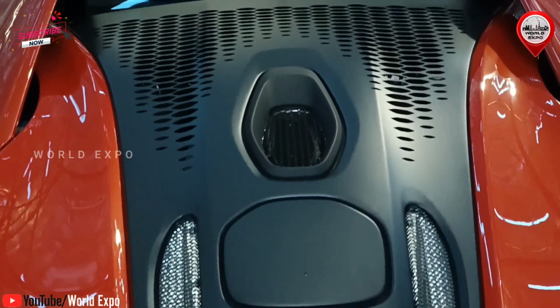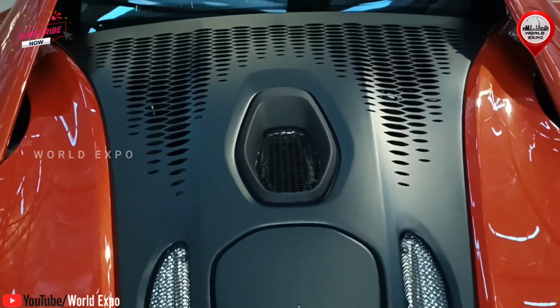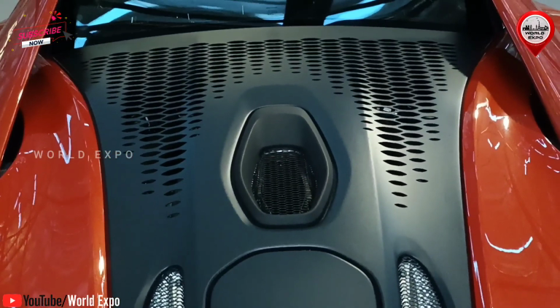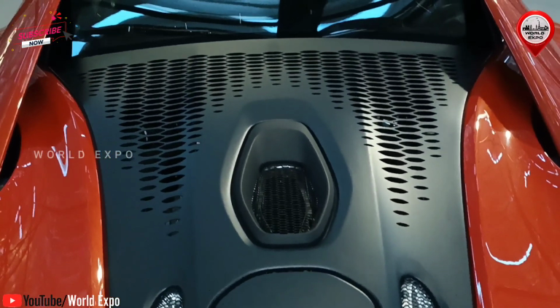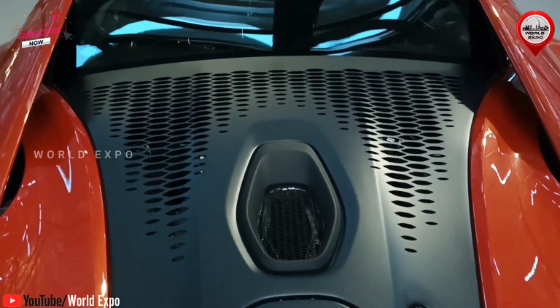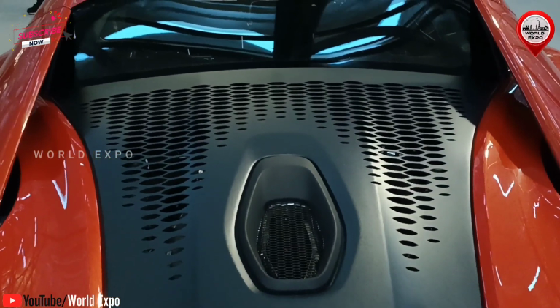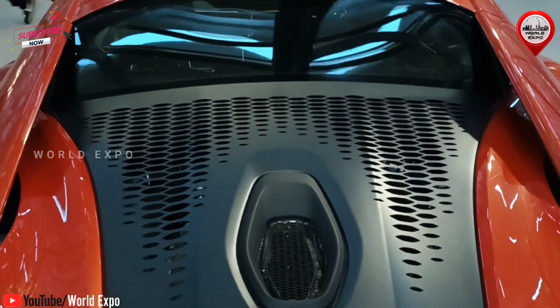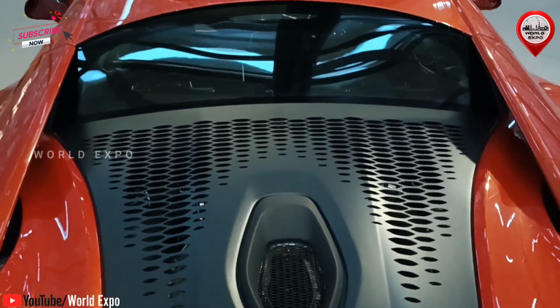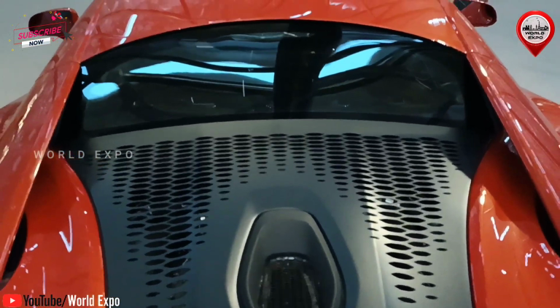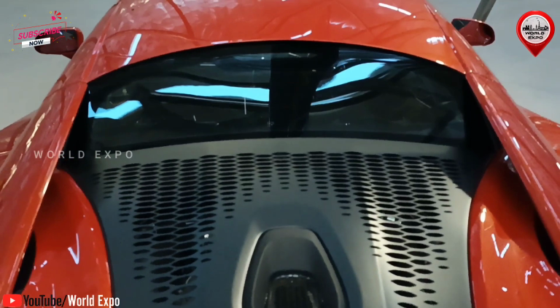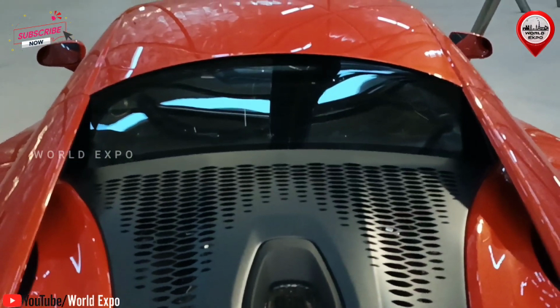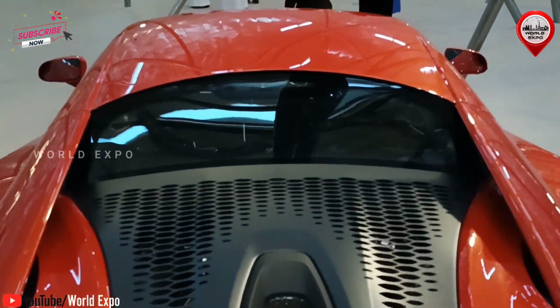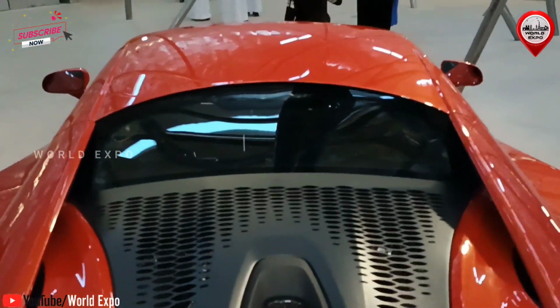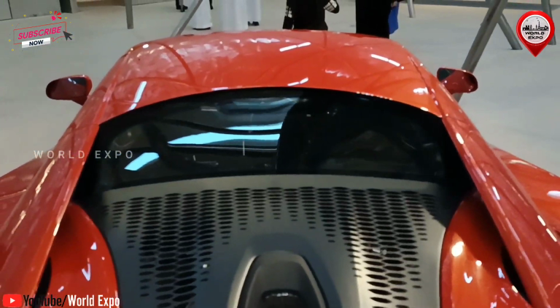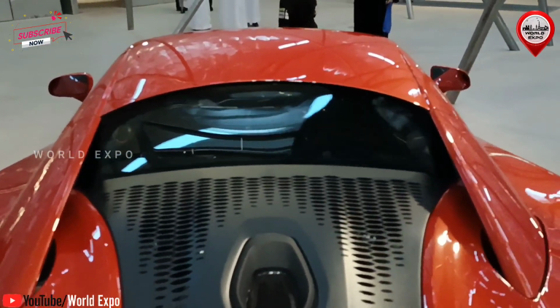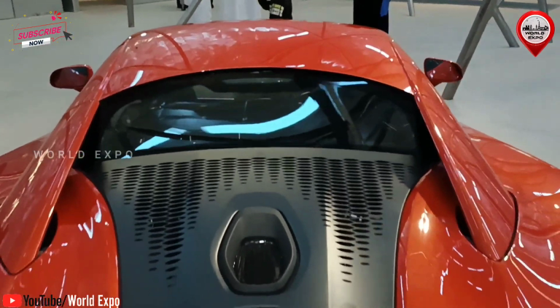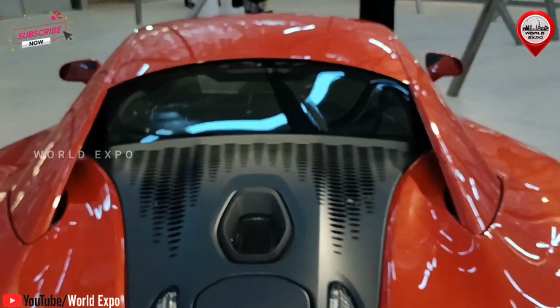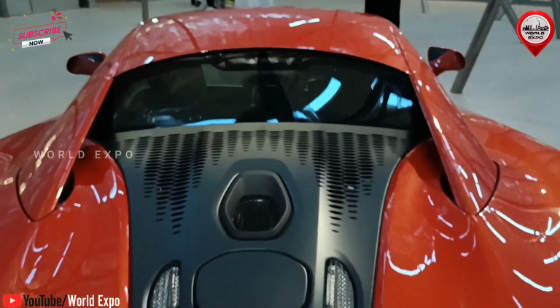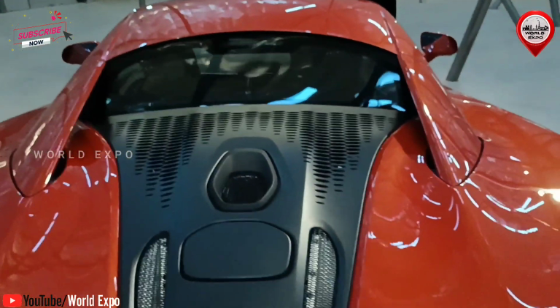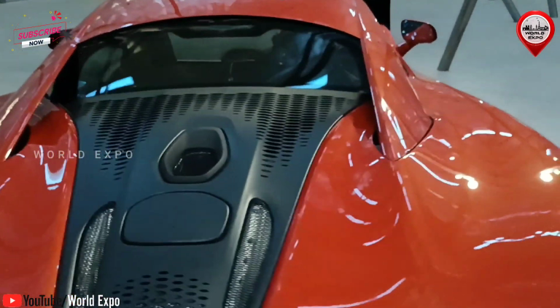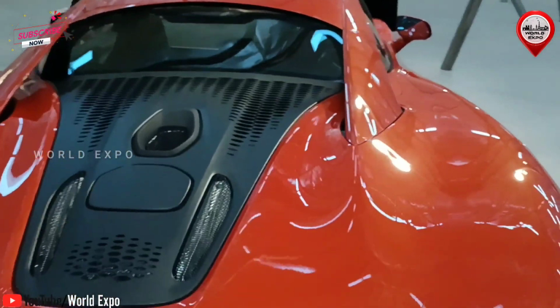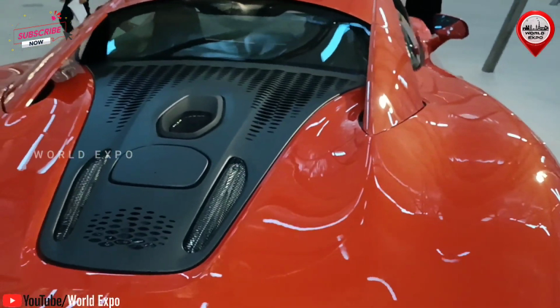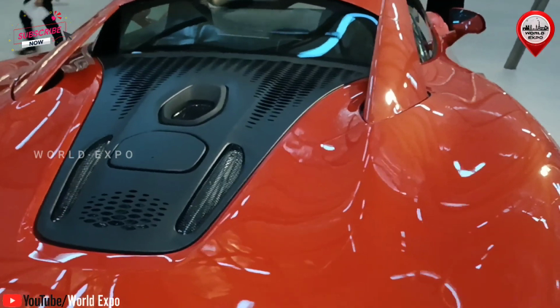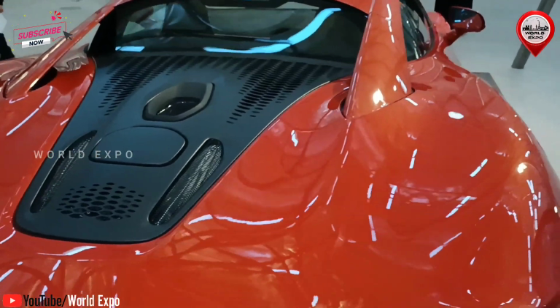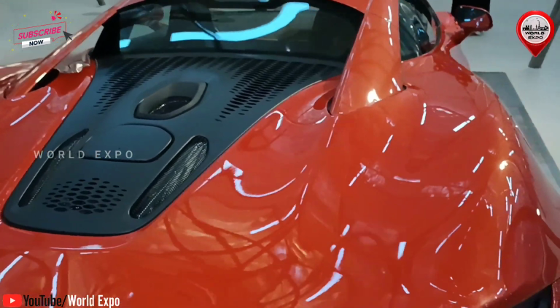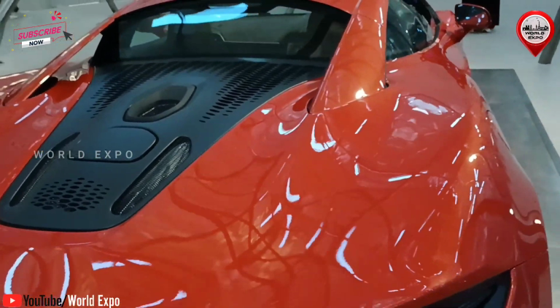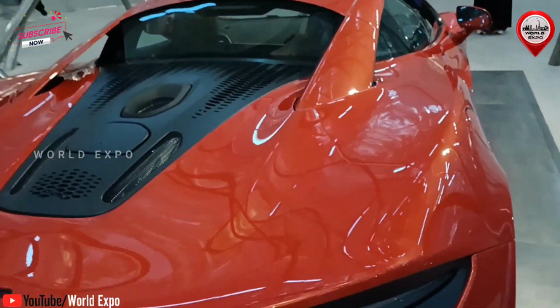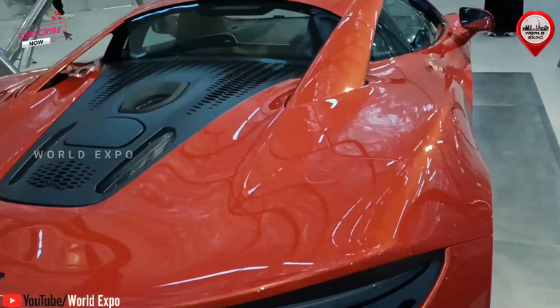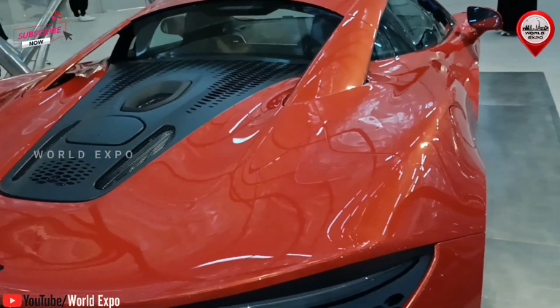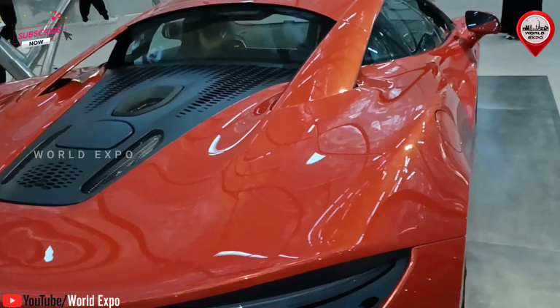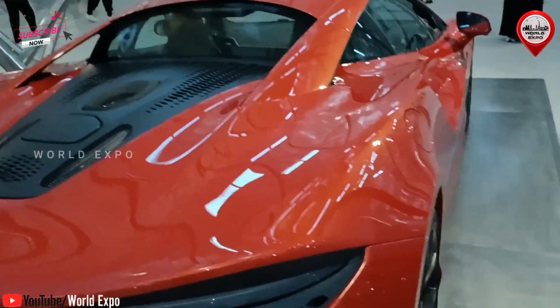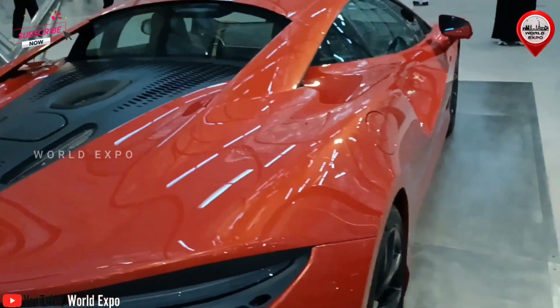Electro-hydraulic steering provides optimum feedback. The A motor's instant torque enables throttle response that's twice as fast as our pure petrol cars, seamlessly transitioning to the V6 engine to deliver a torrent of power from standstill.